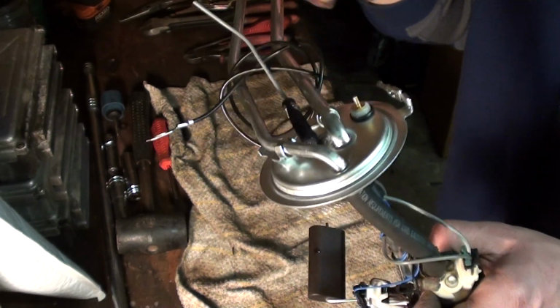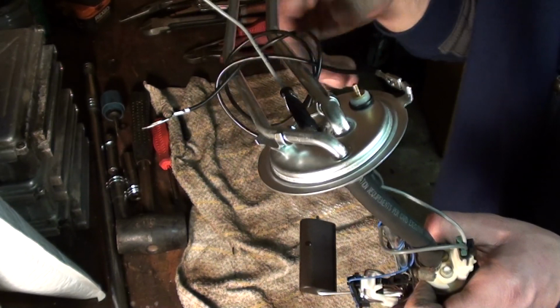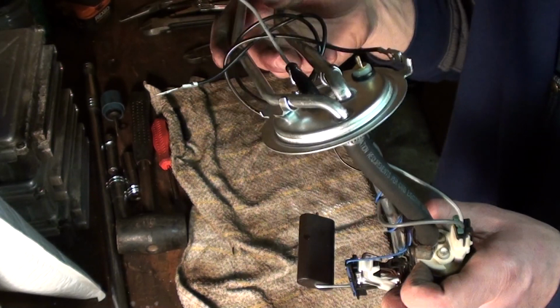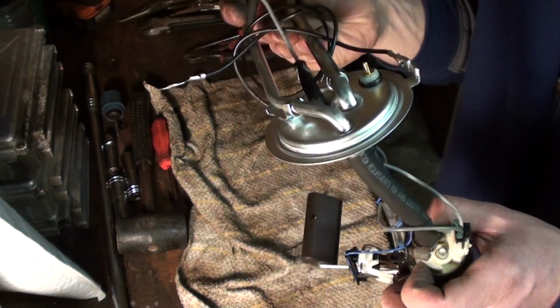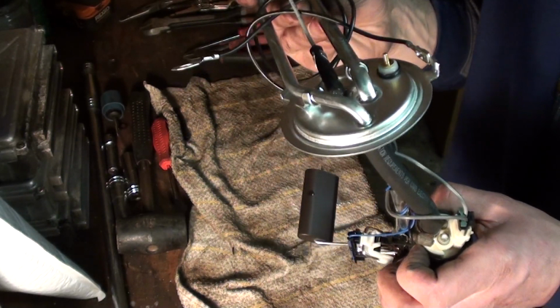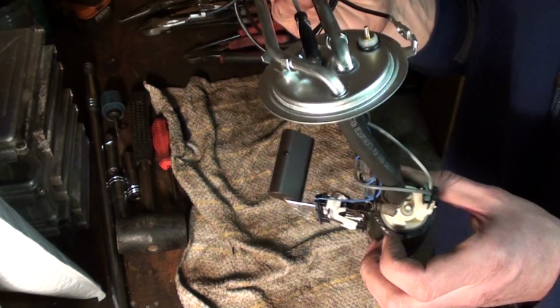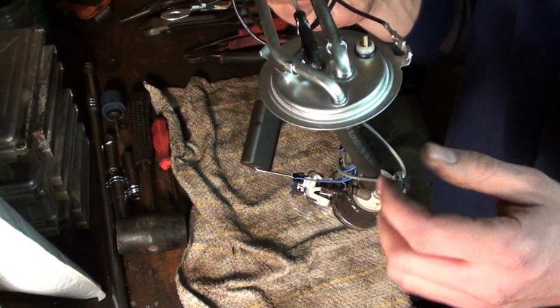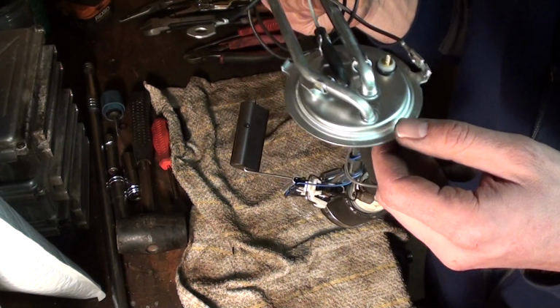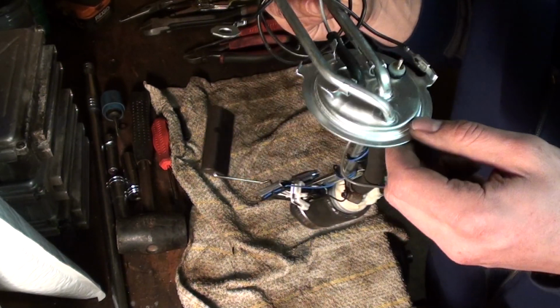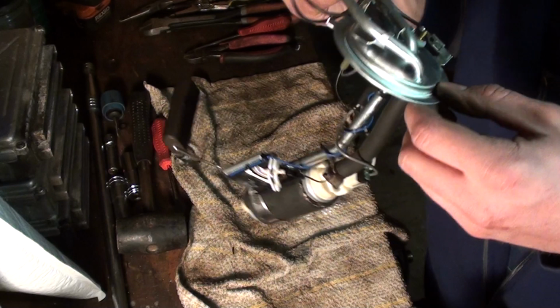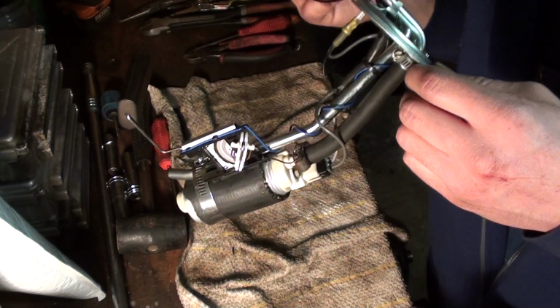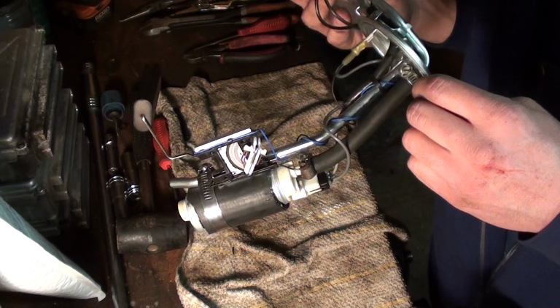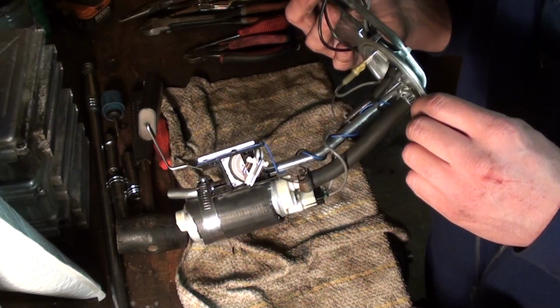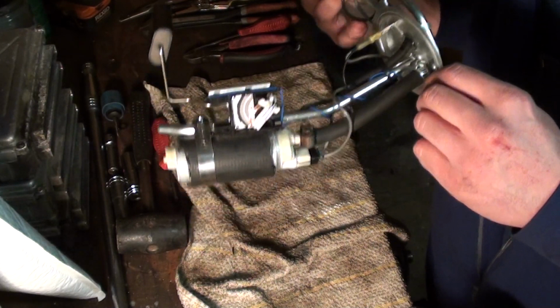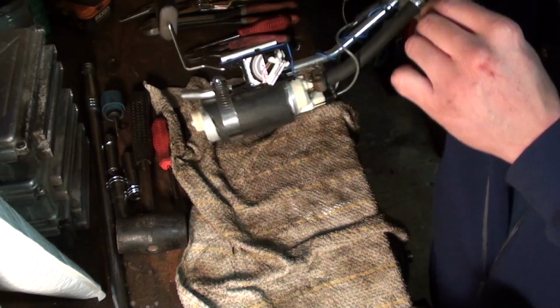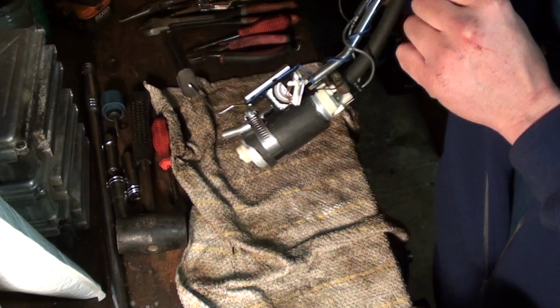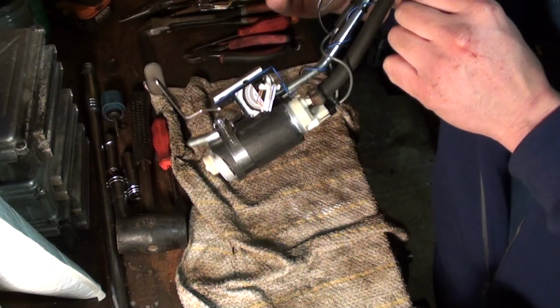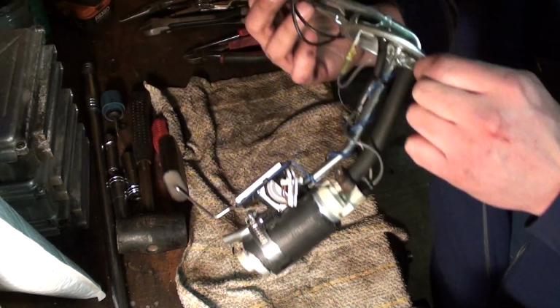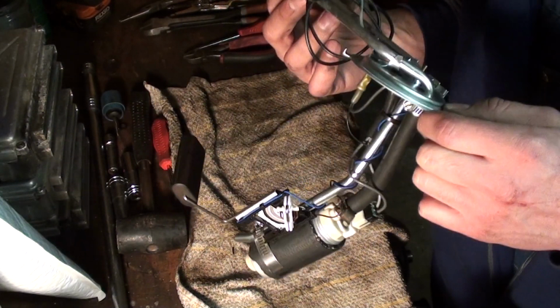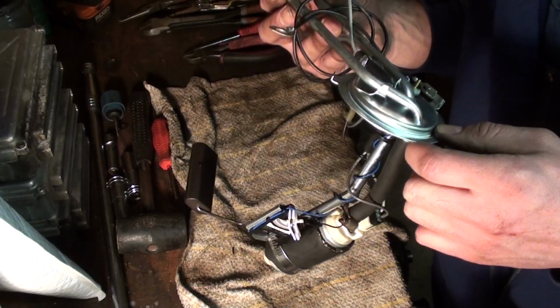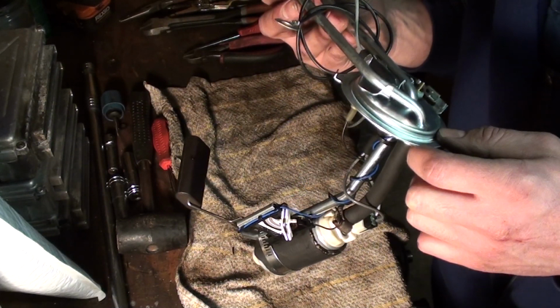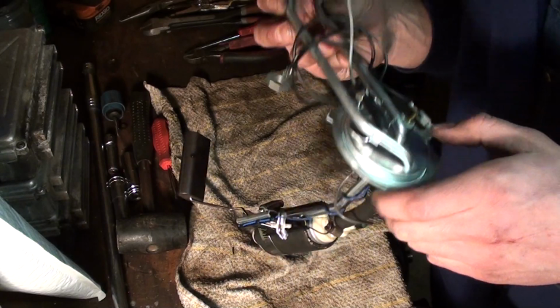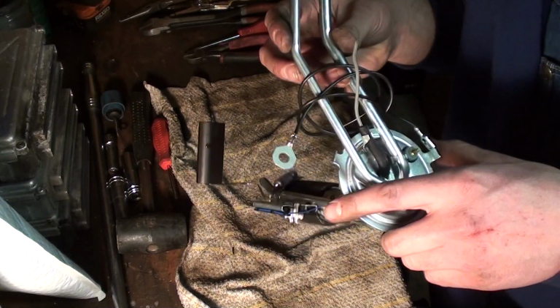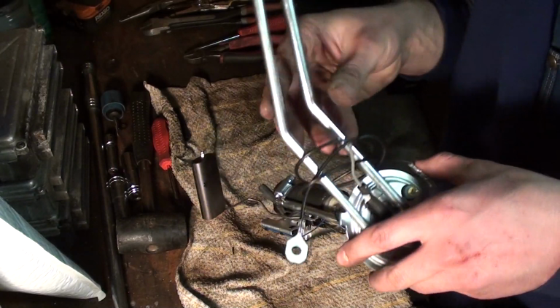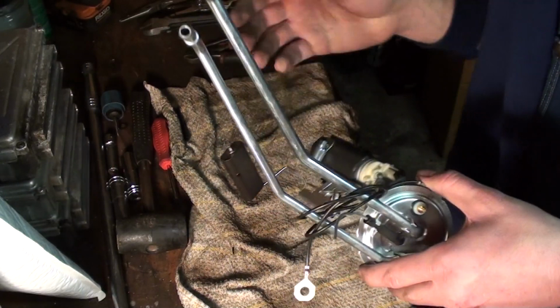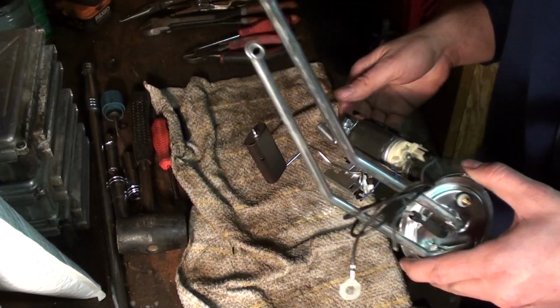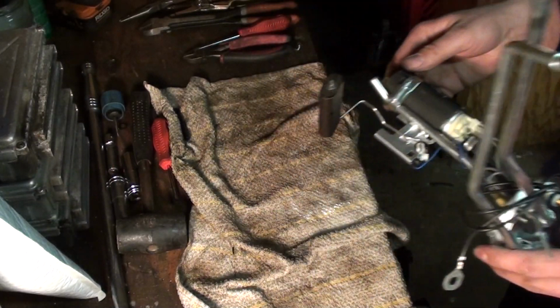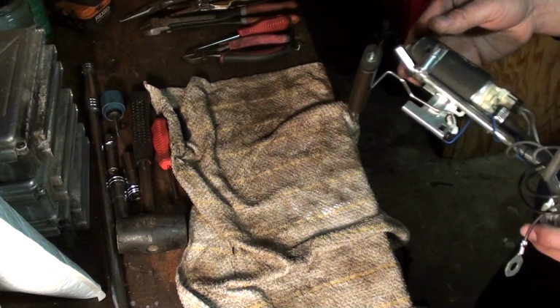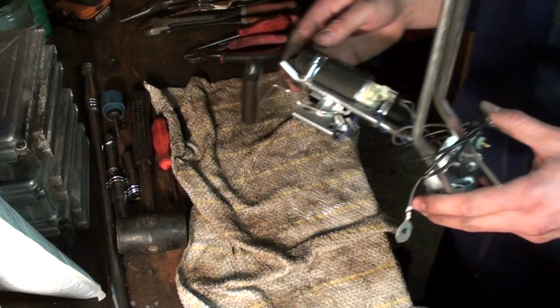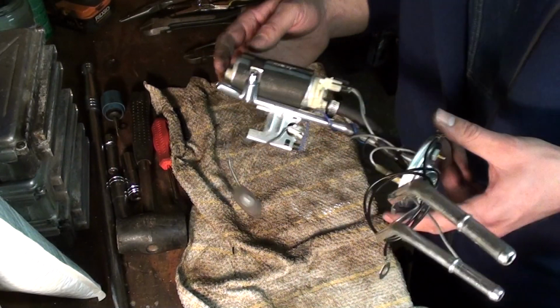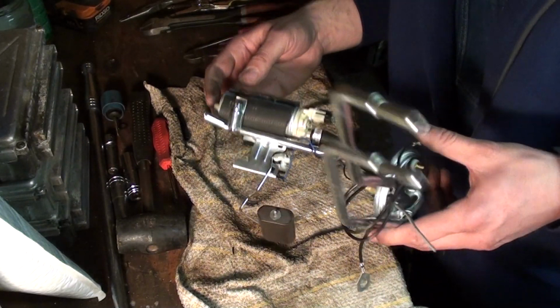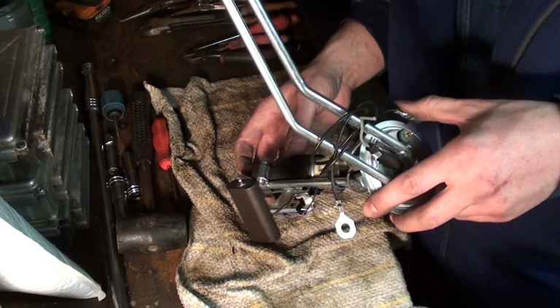Nobody makes an in-tank fuel pump for a 36 year old full-size Oldsmobile wagon. I made my own in less than an hour. Simple.